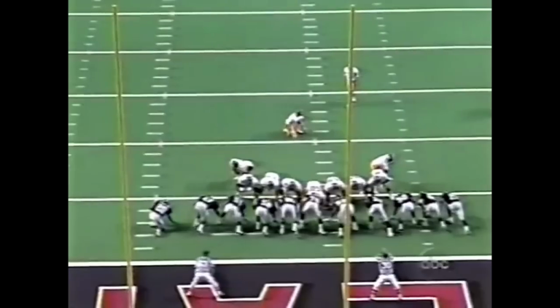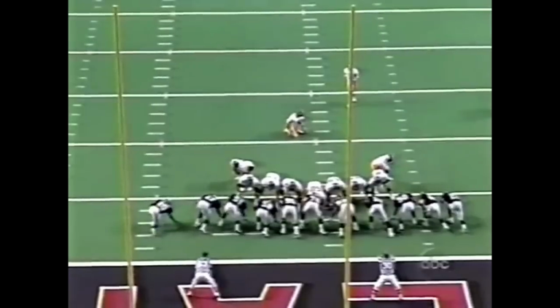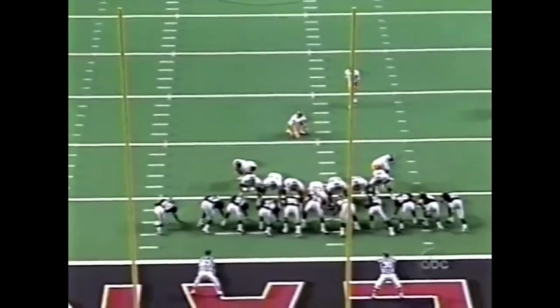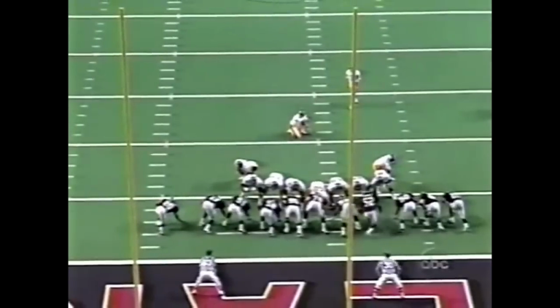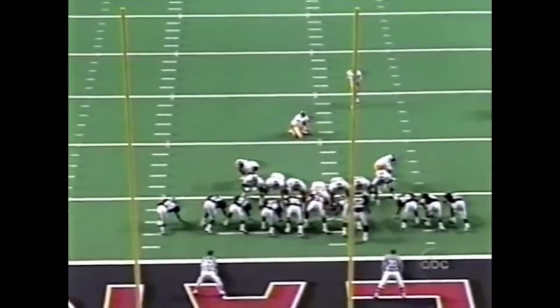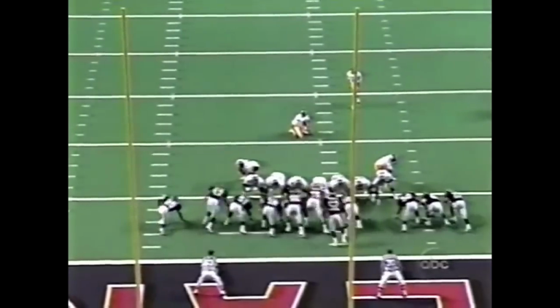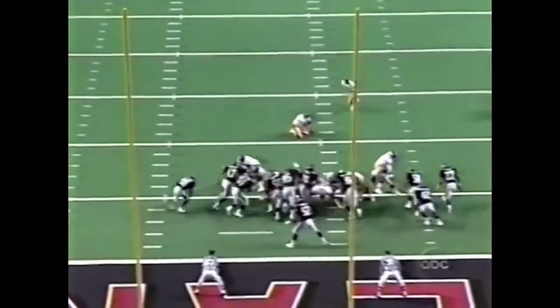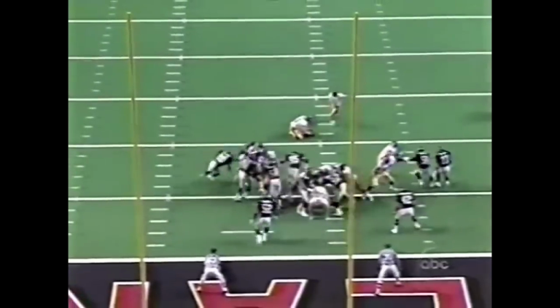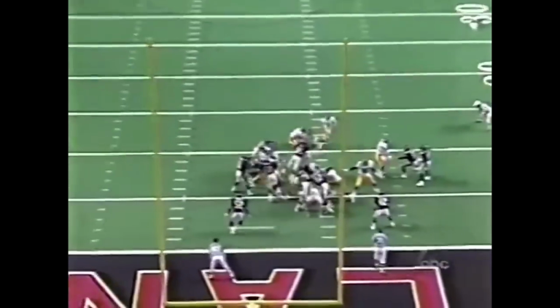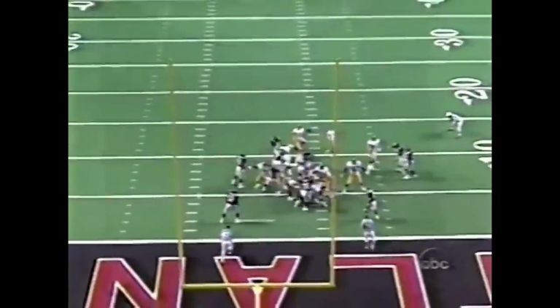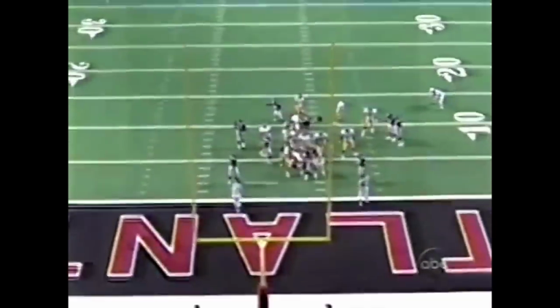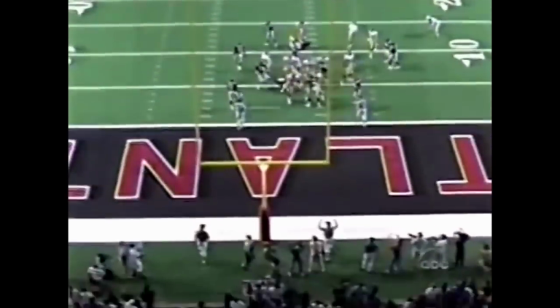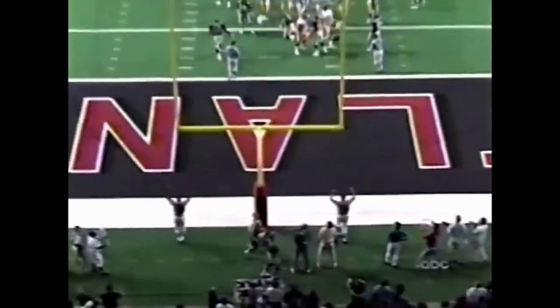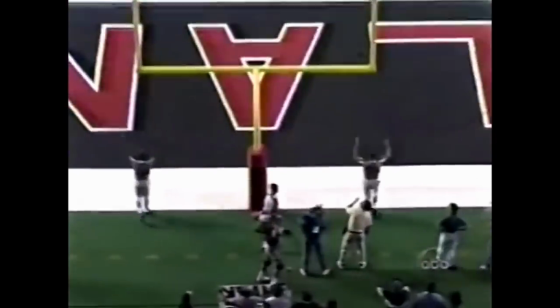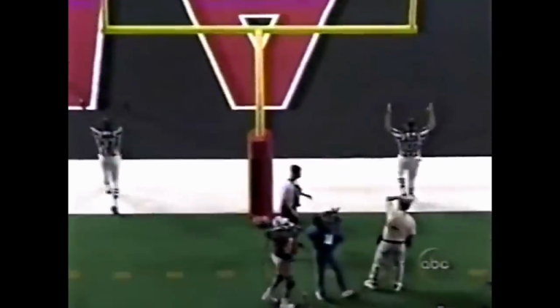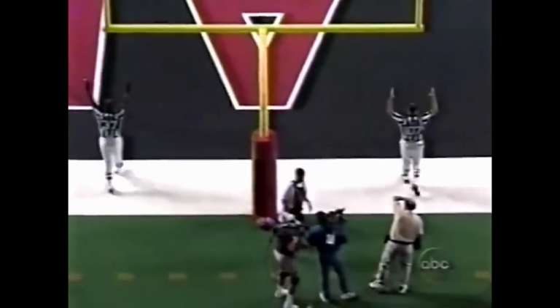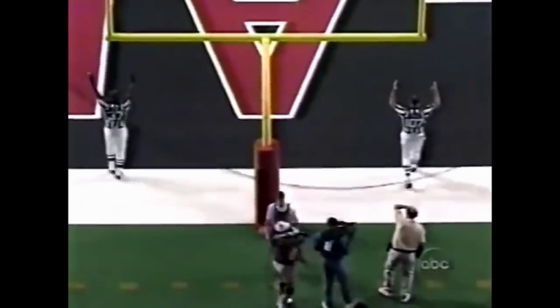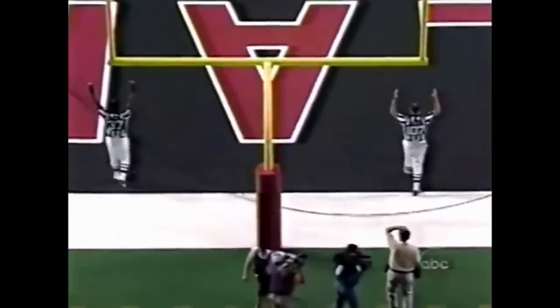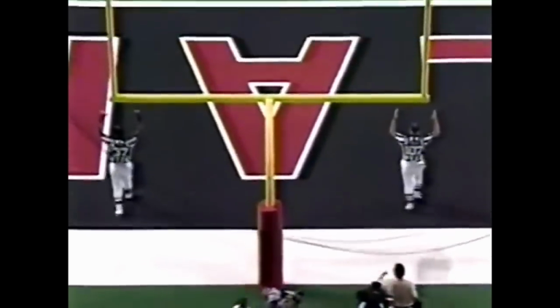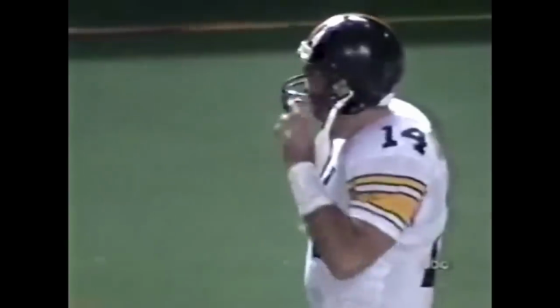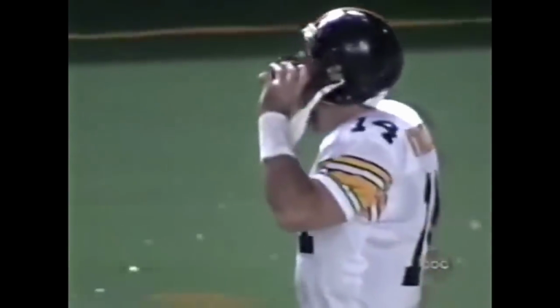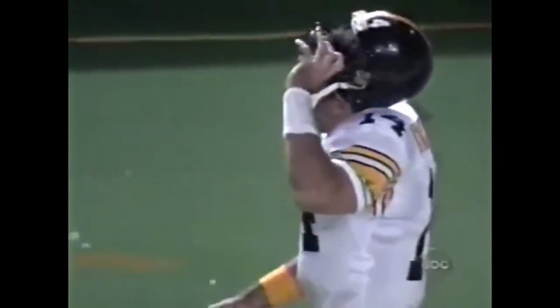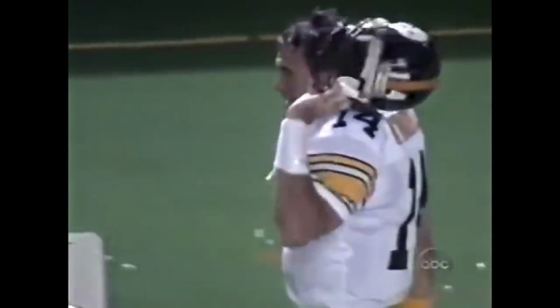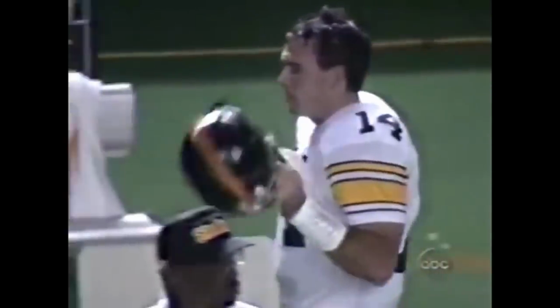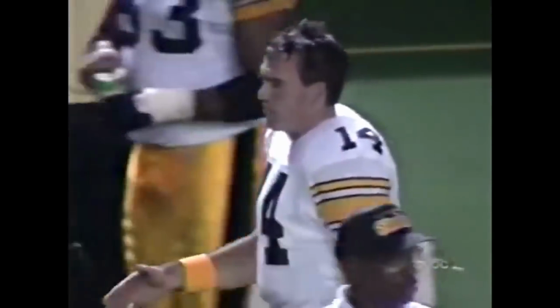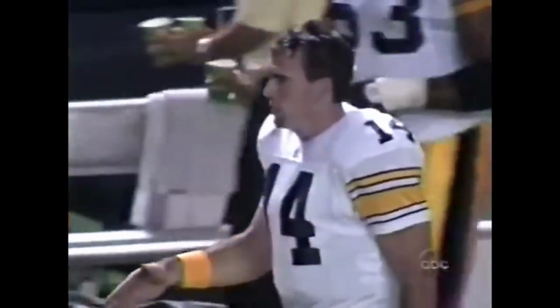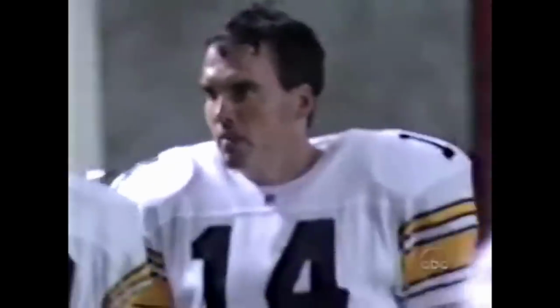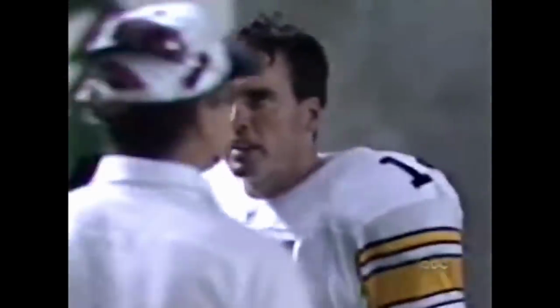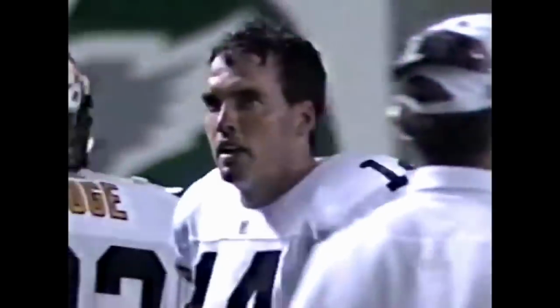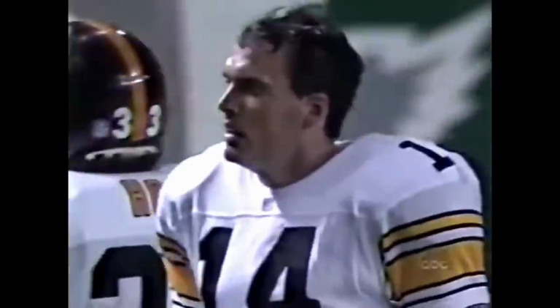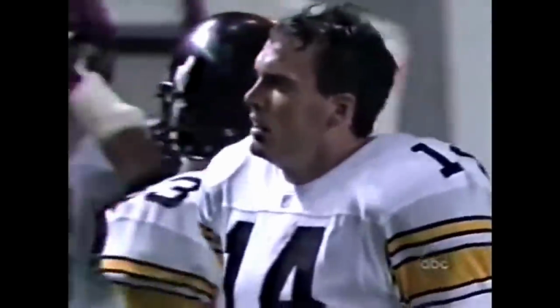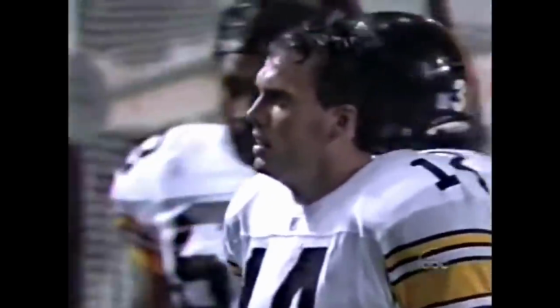Gary Anderson for an easy 21-yard attempt. Royals puts it down, and Anderson boots it through. 21-yard field goal, 50 seconds into the second quarter. Atlanta 14, Pittsburgh 10.